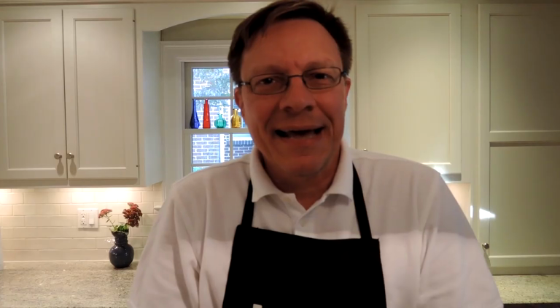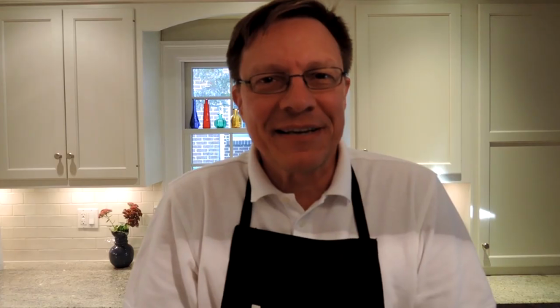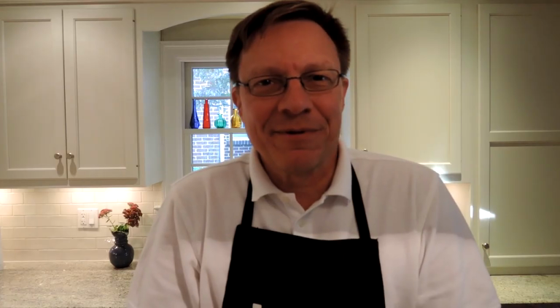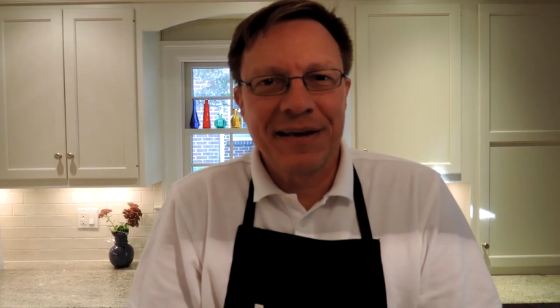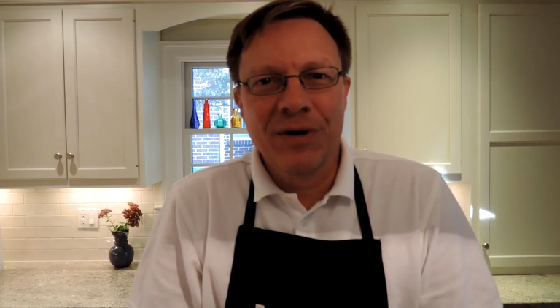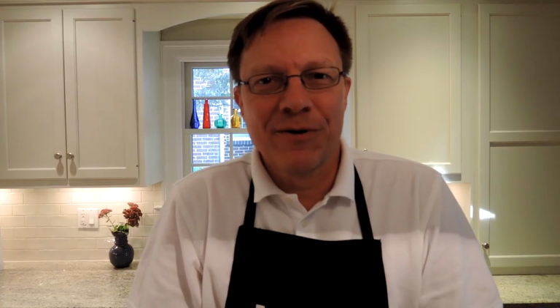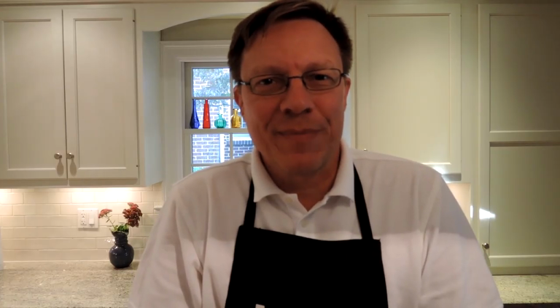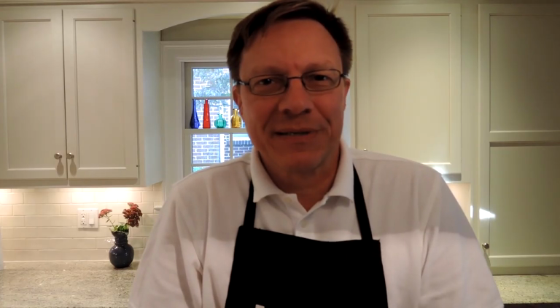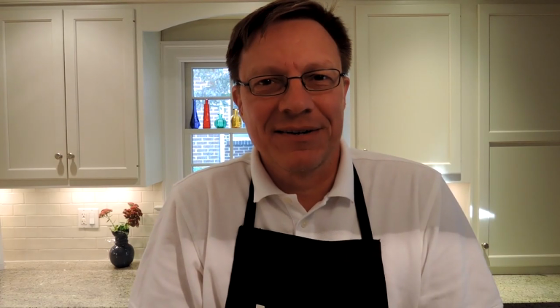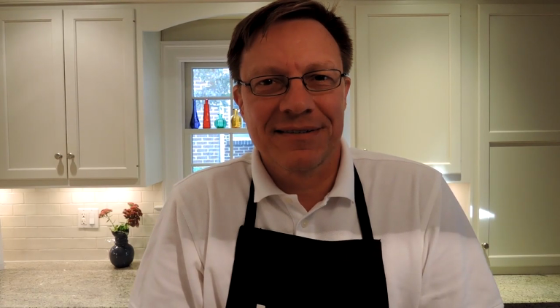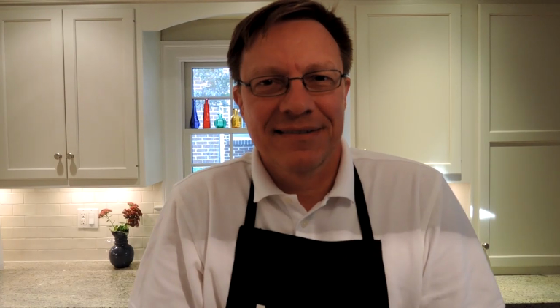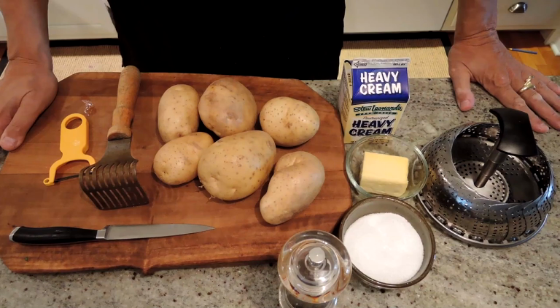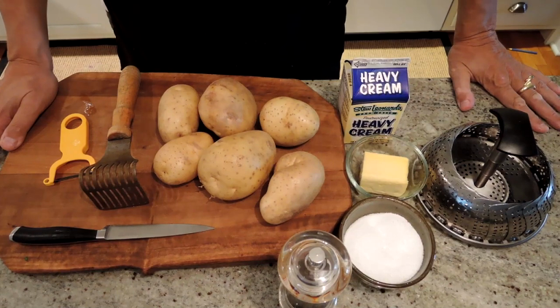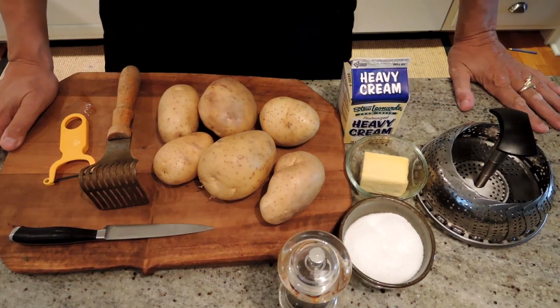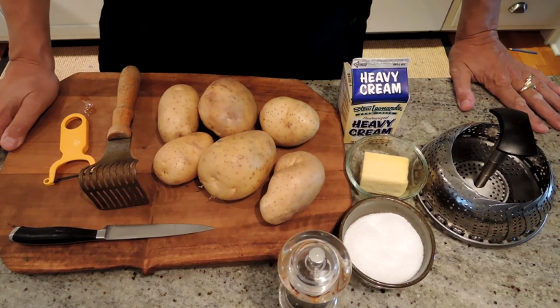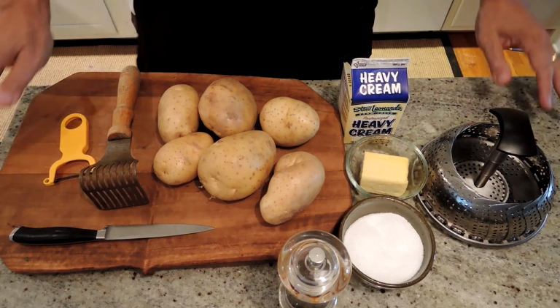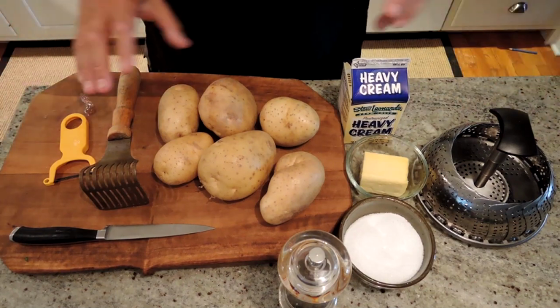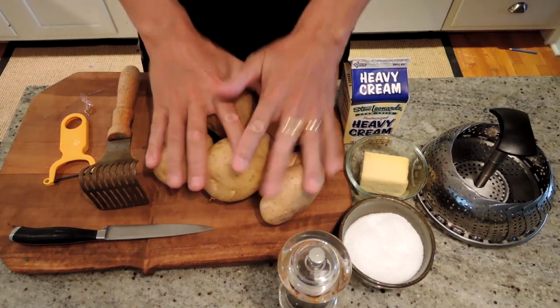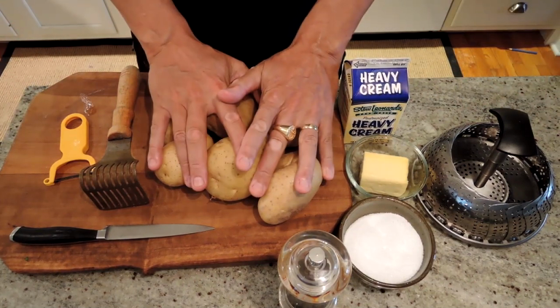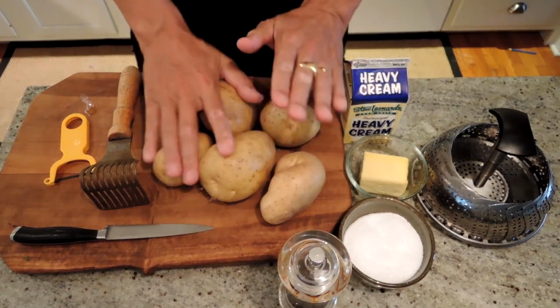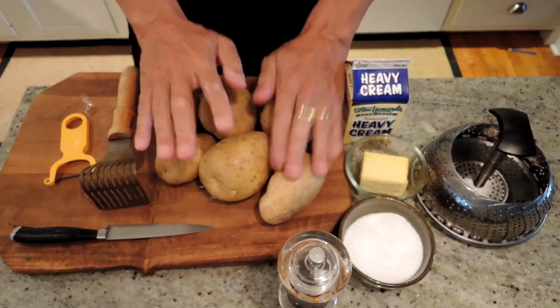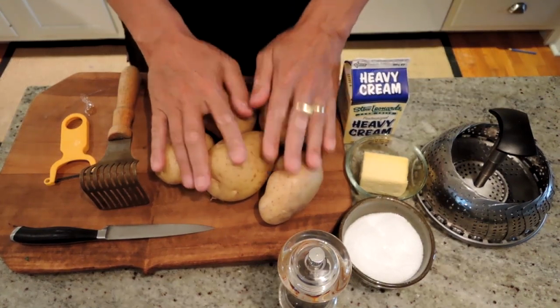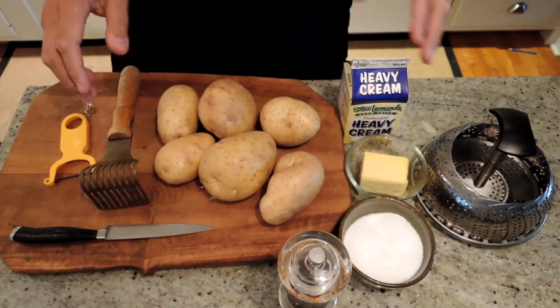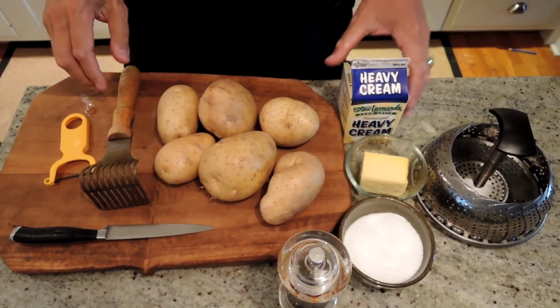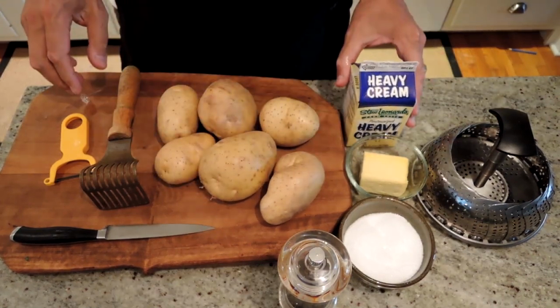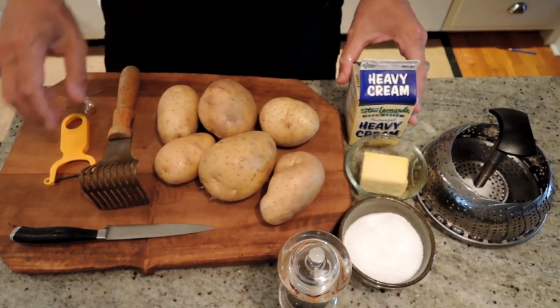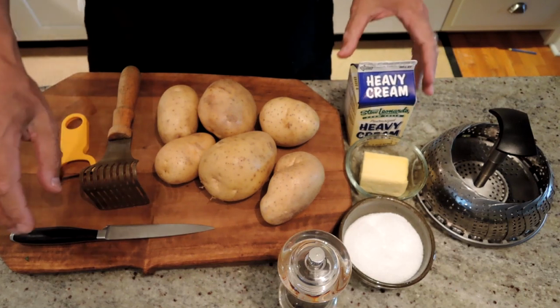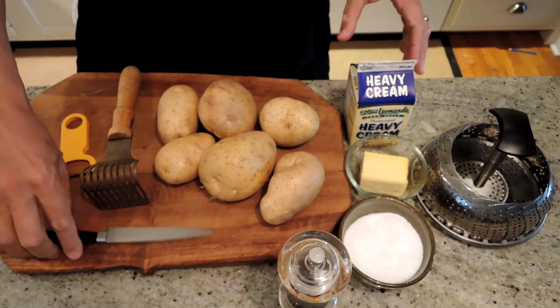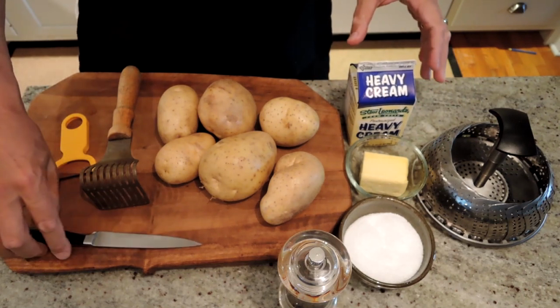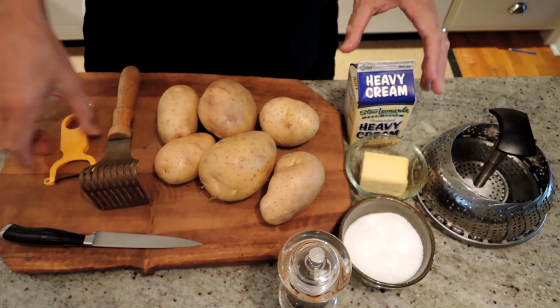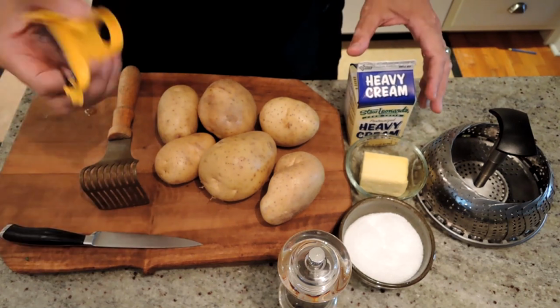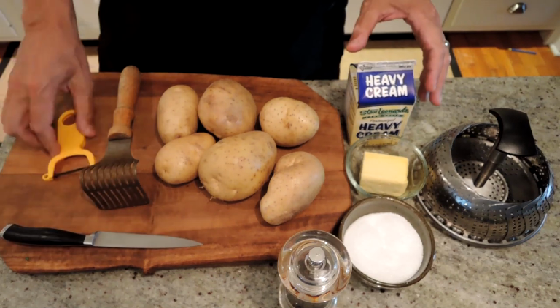Hey, I'm Ed. Tonight we're going to make Yukon Gold Mashed Potatoes. To make our Yukon Gold Mashed Potatoes, all we need is some Yukon Golds — I pulled out two and a half pounds here. Obviously a knife and a peeler, I'm going to peel them up.